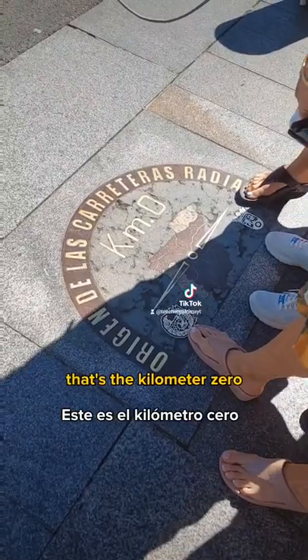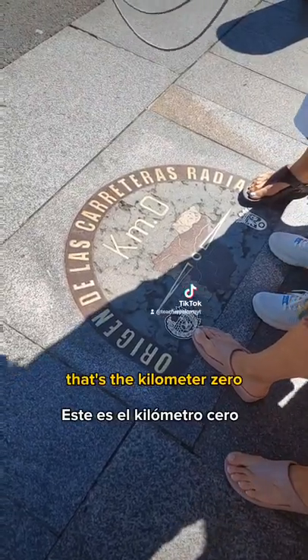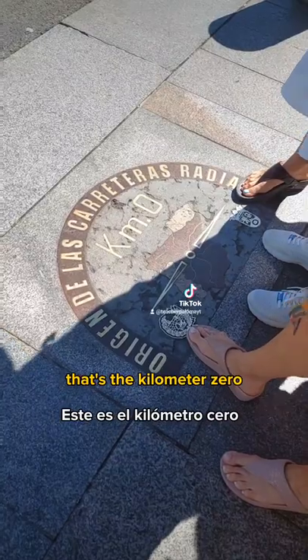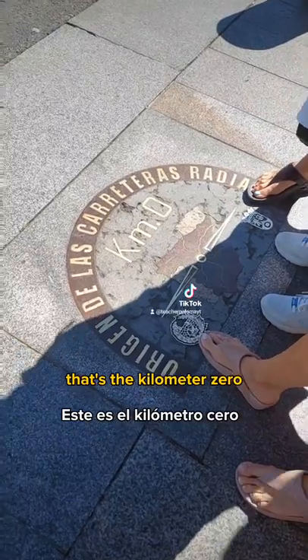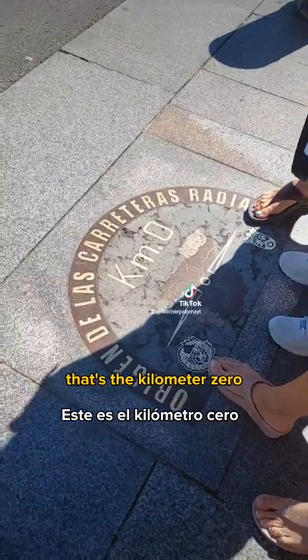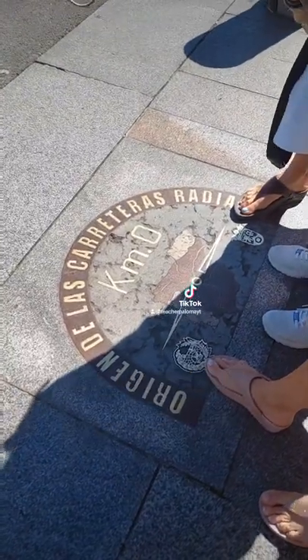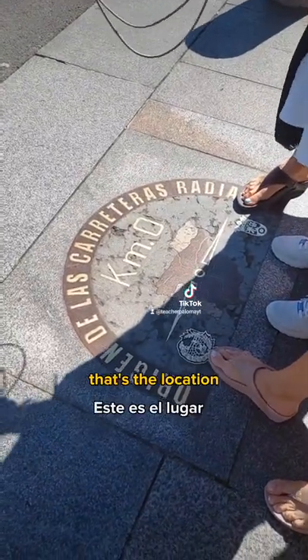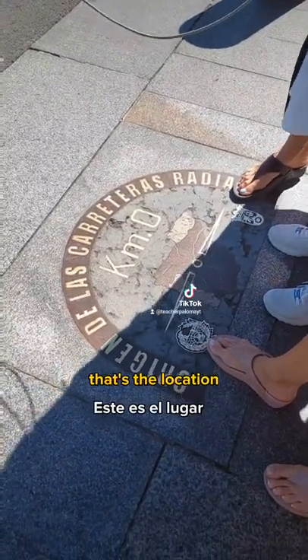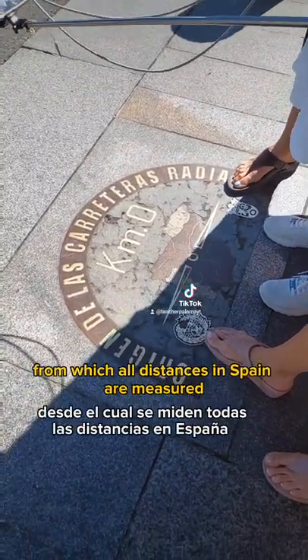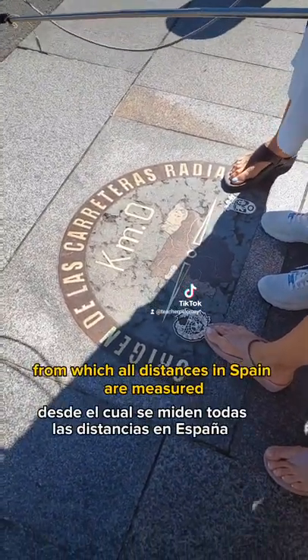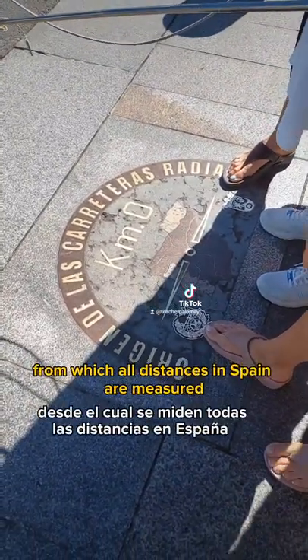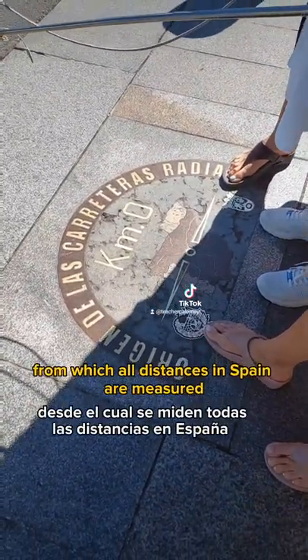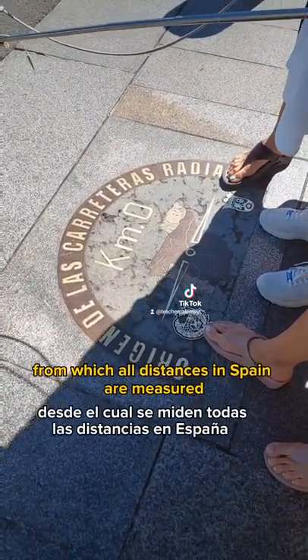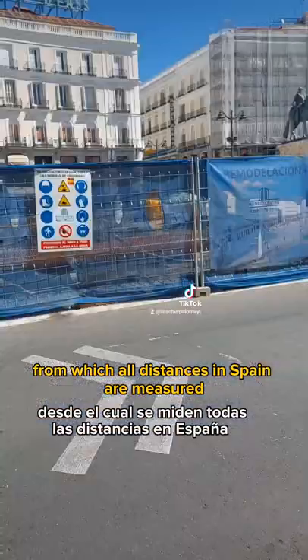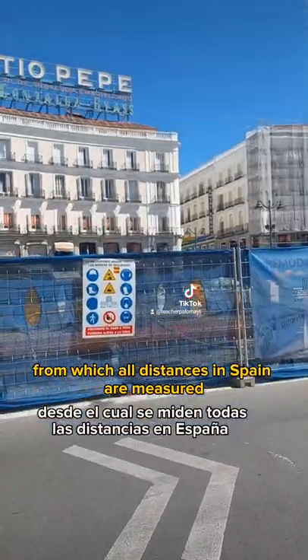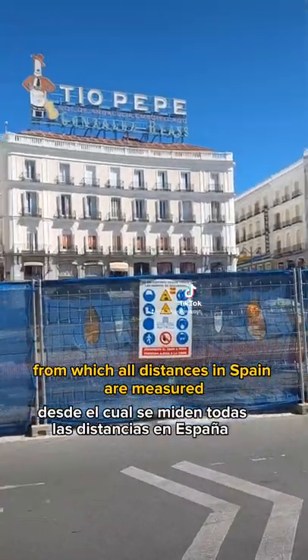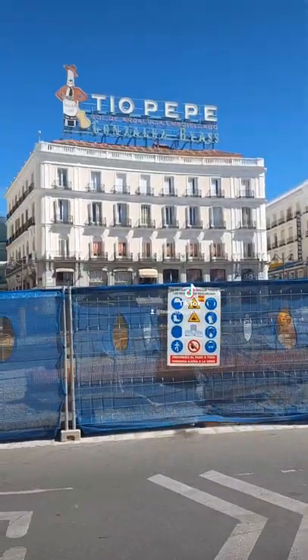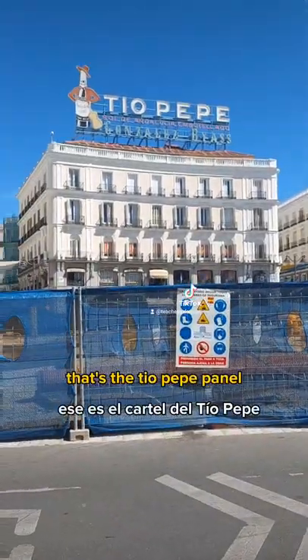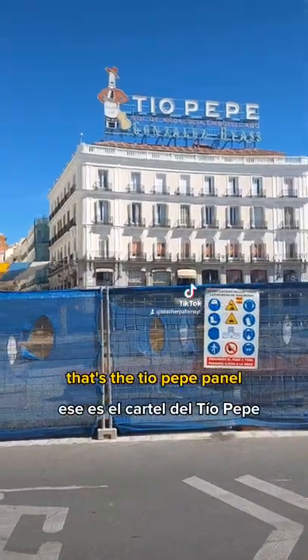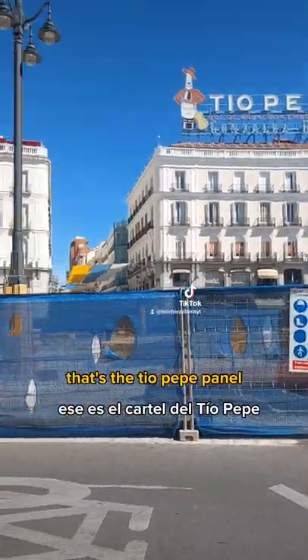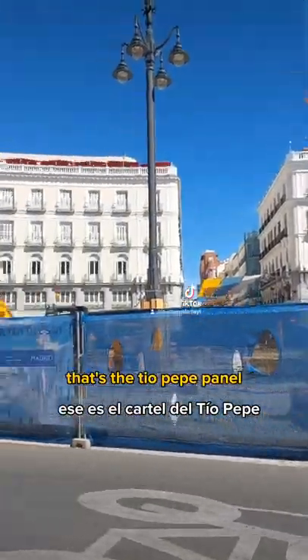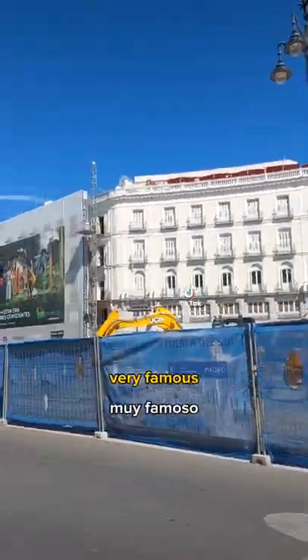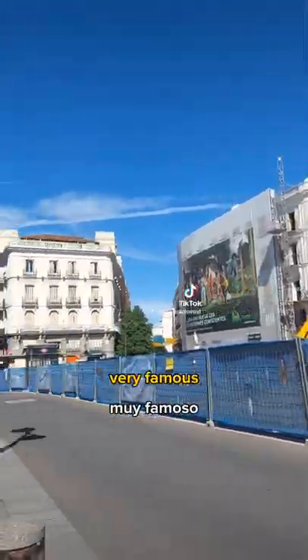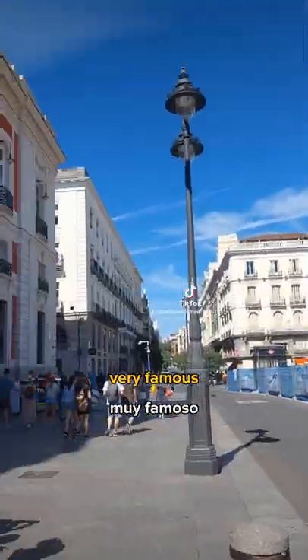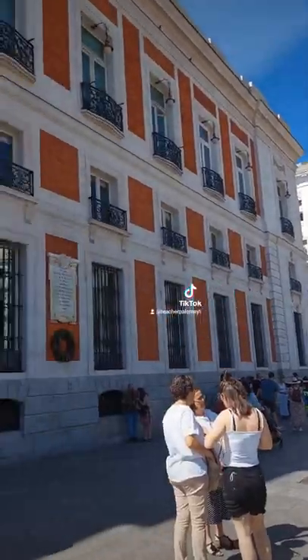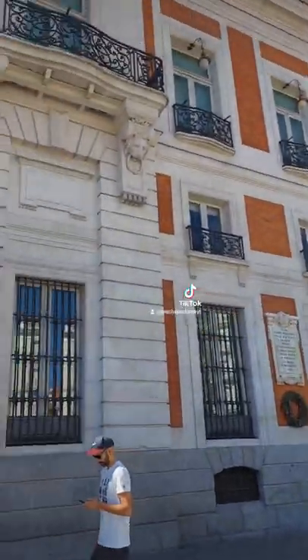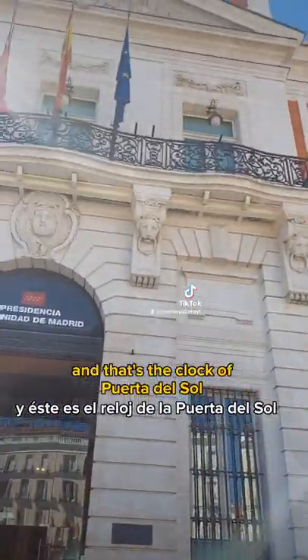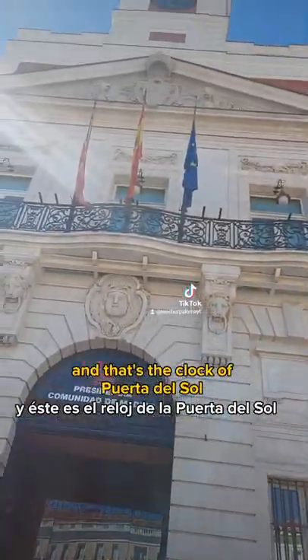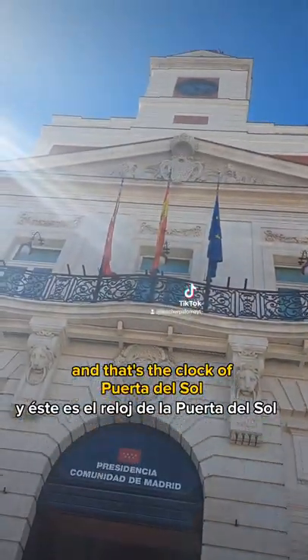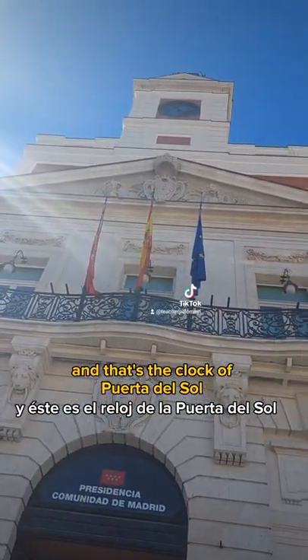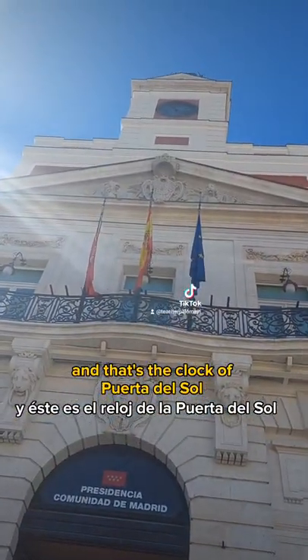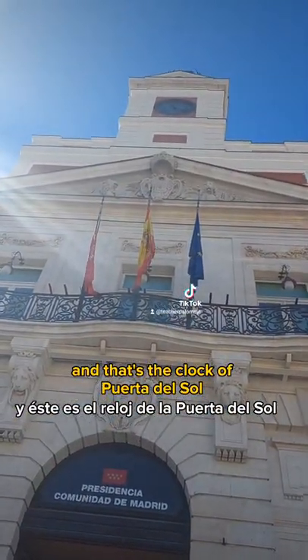That's the kilometer zero — the location from which all distances in Spain are measured. That's the Tio Pepe panel, very famous. And that's the clock of Puerta del Sol.